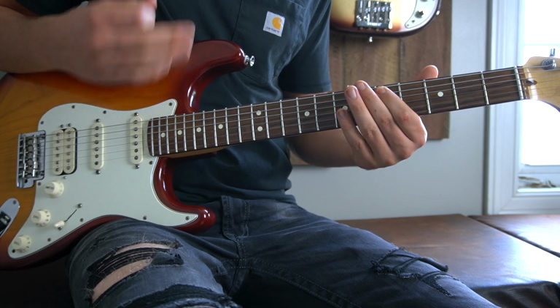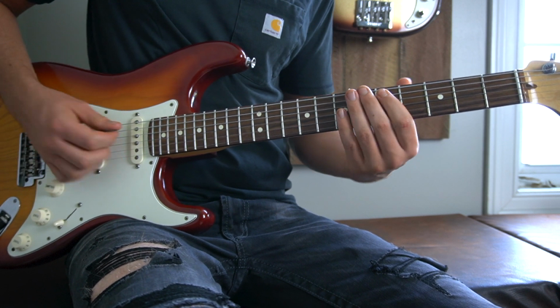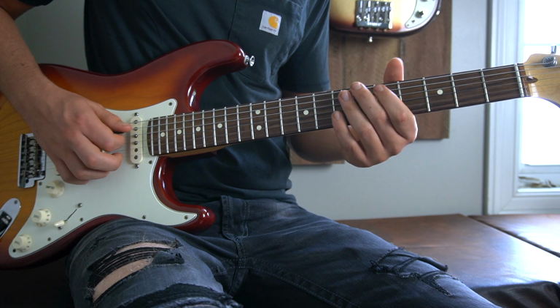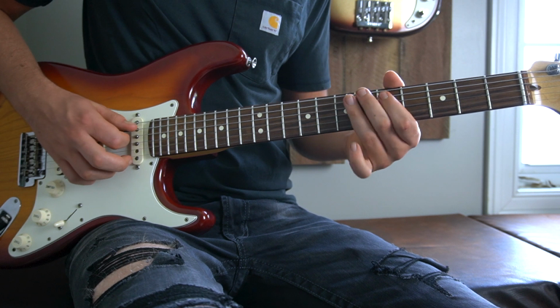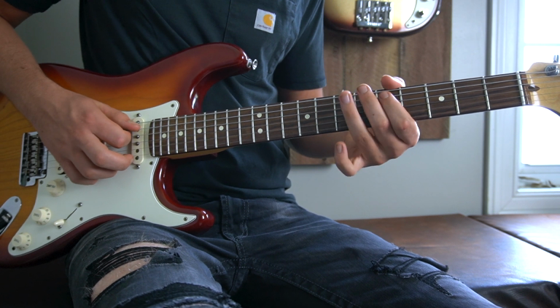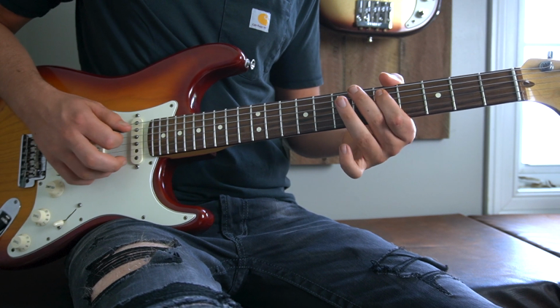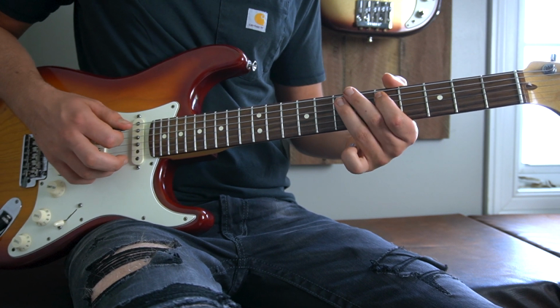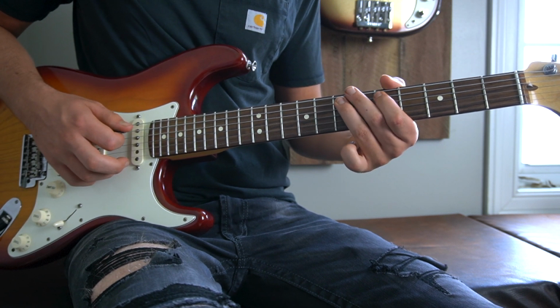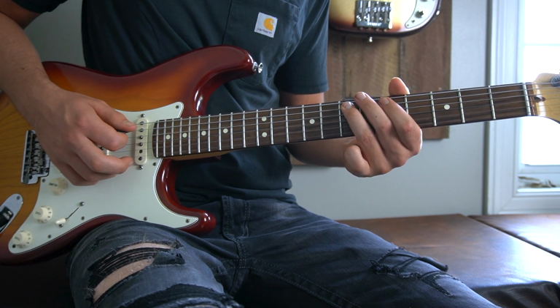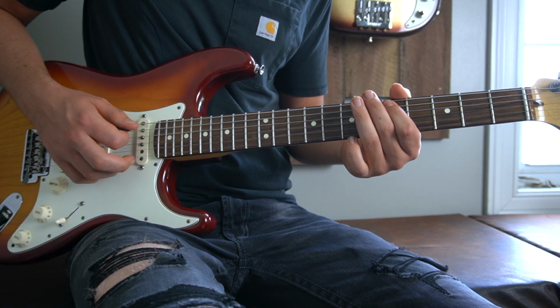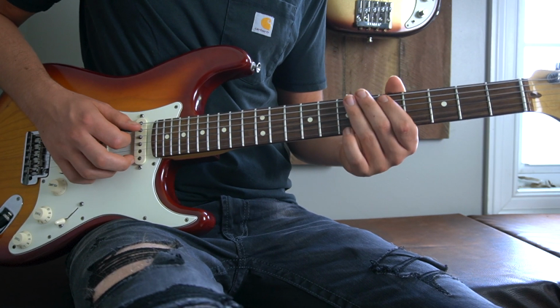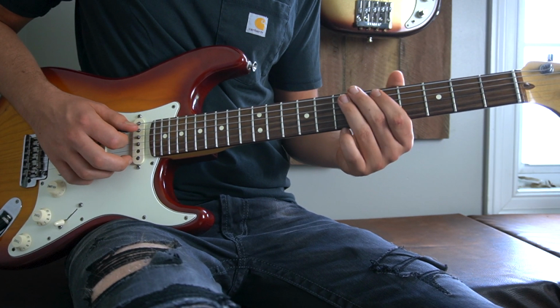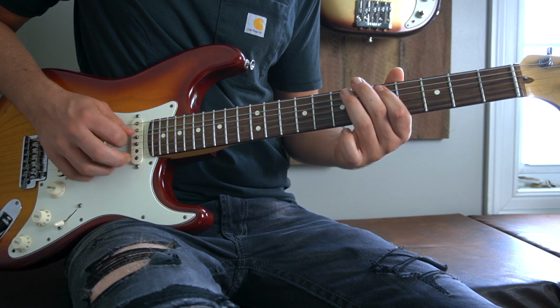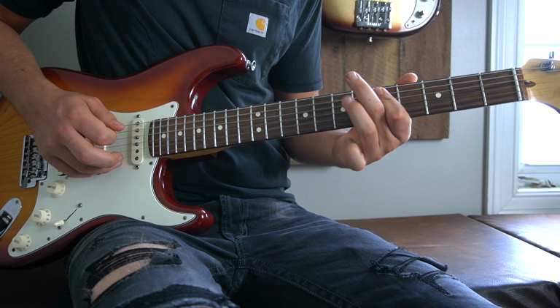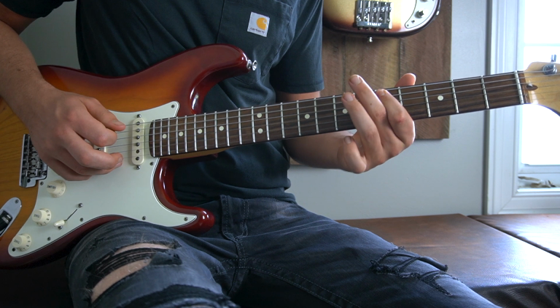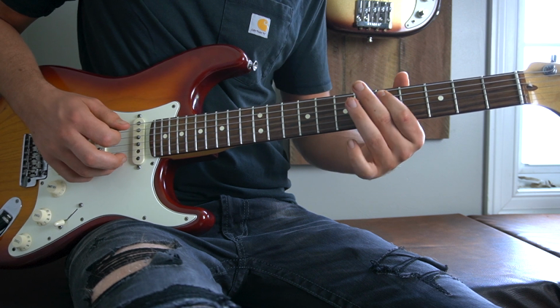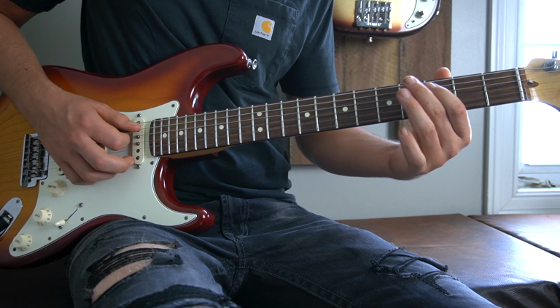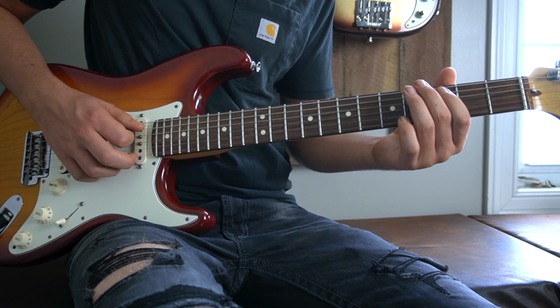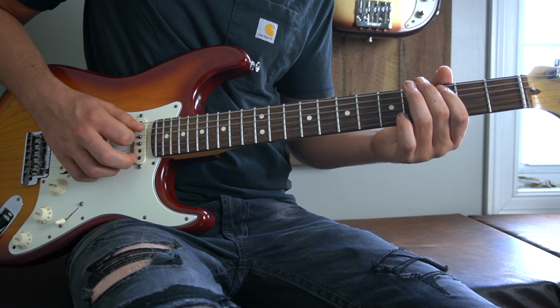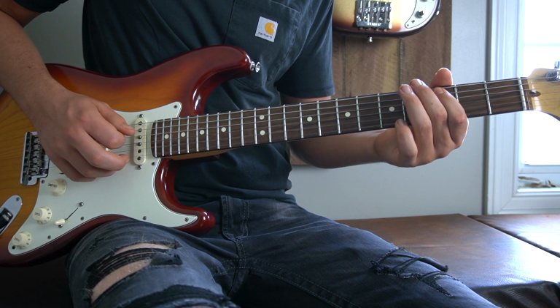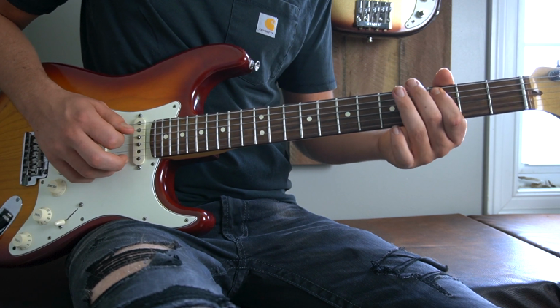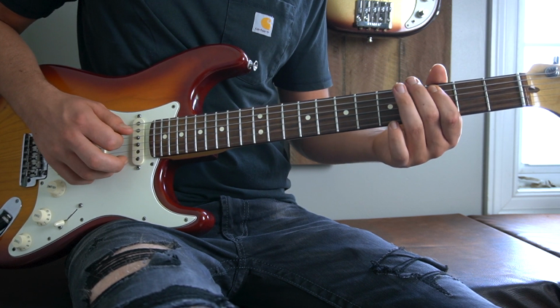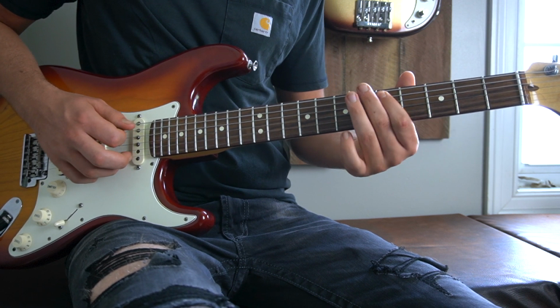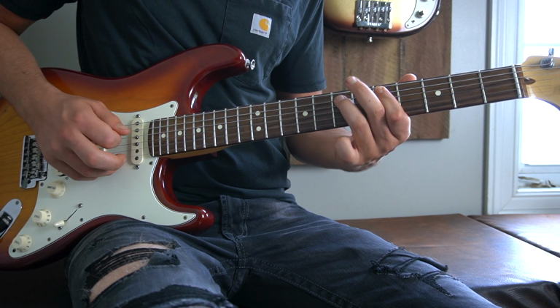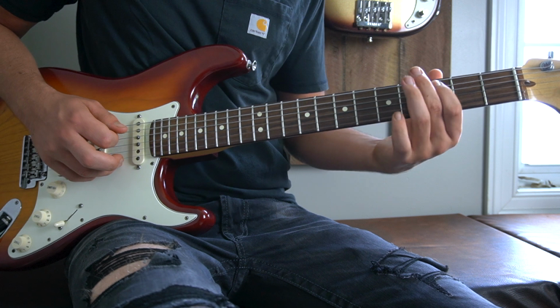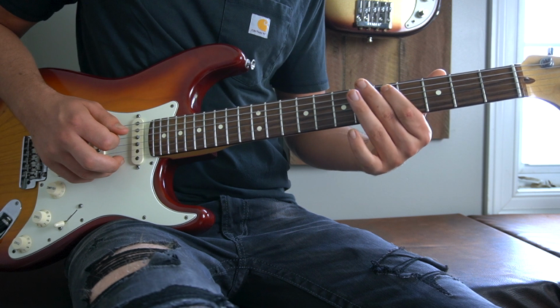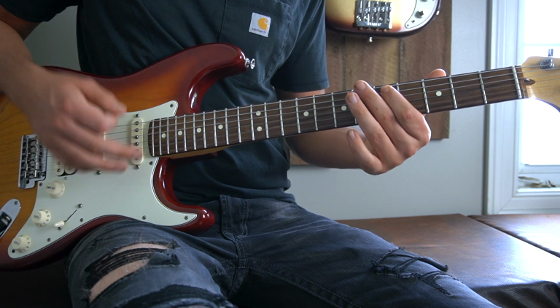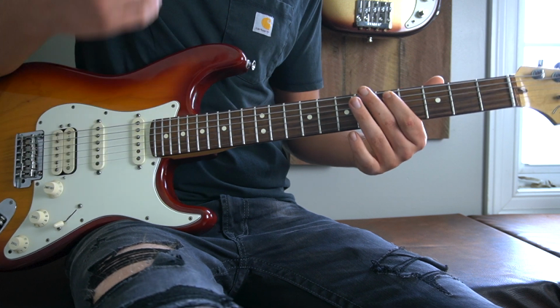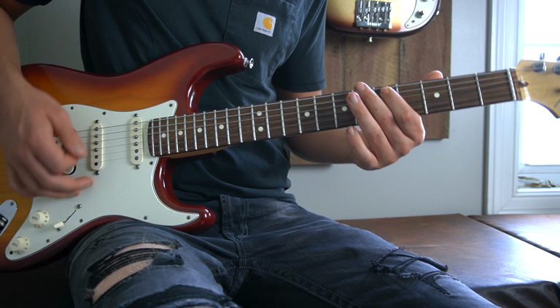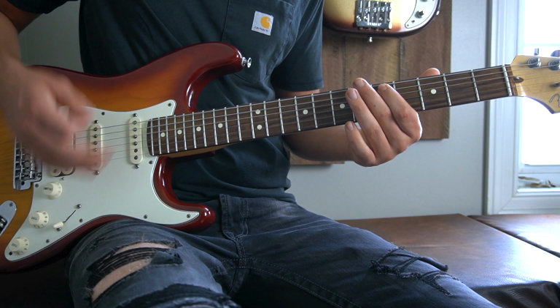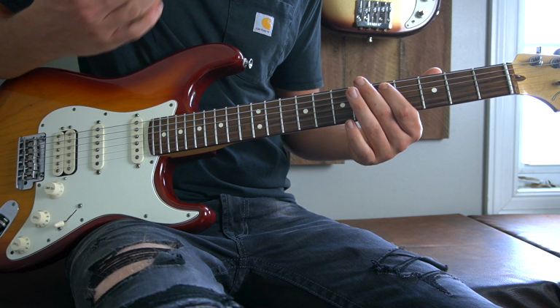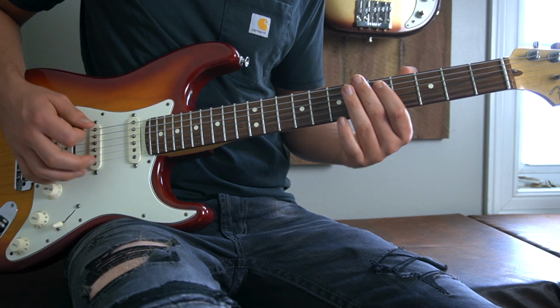That is a hammer on and pull off from the fifth fret to the seventh fret, back down to the fifth fret of our A string. Then you slide down to the third fret, then back up to the fifth. And that starts back over at the start of the riff.